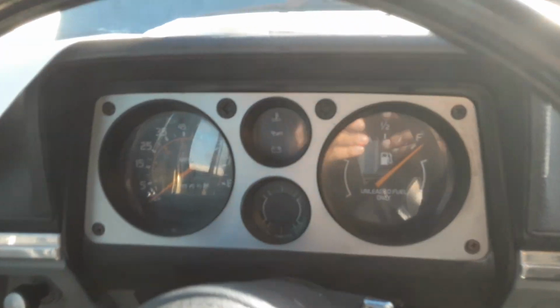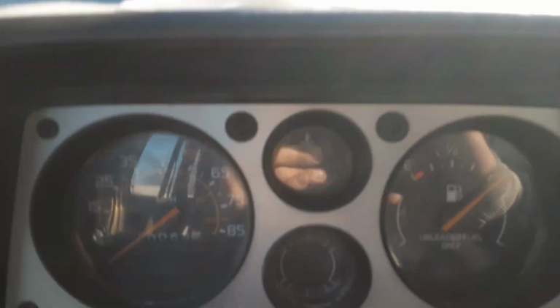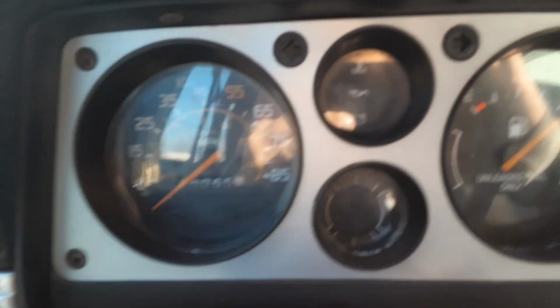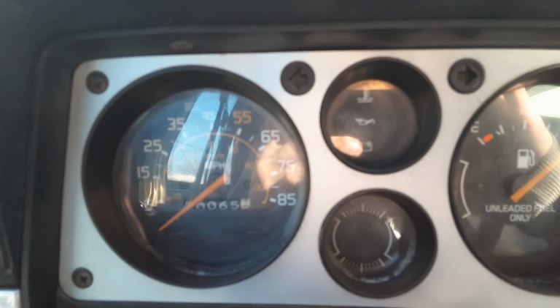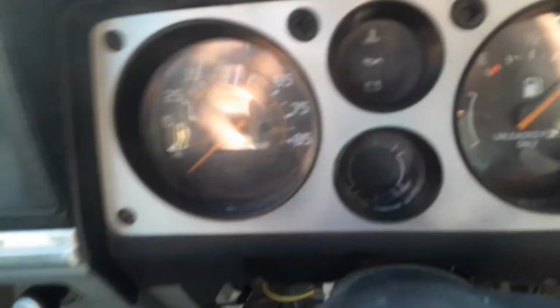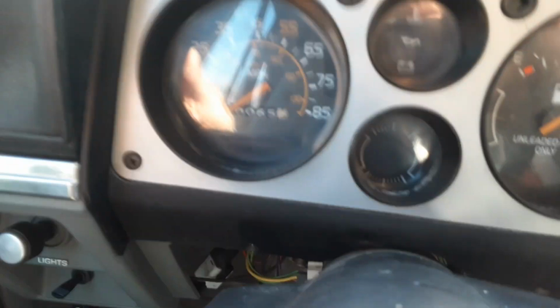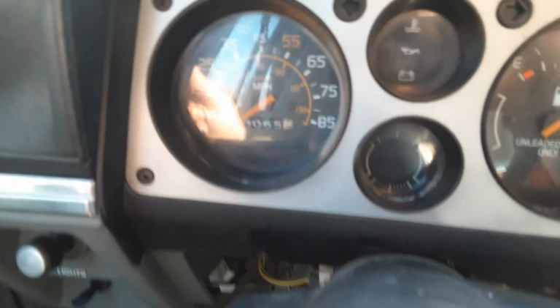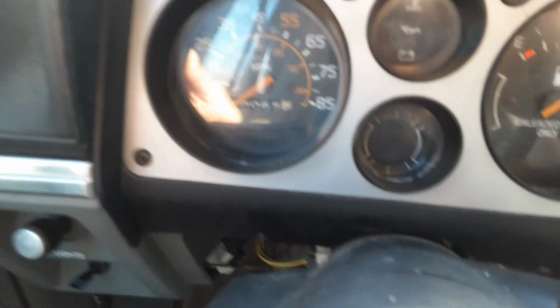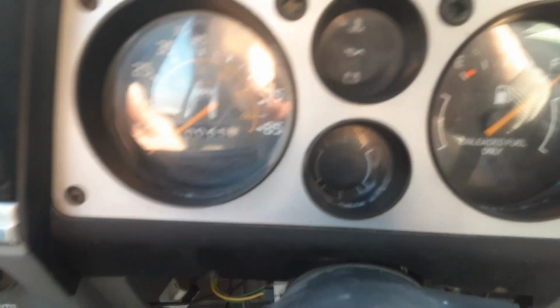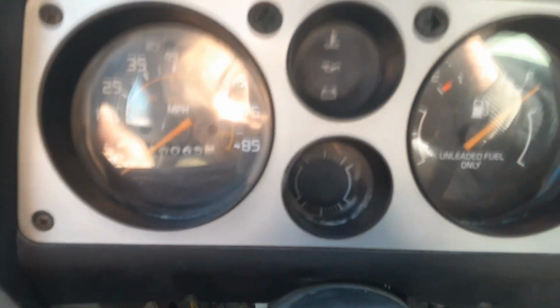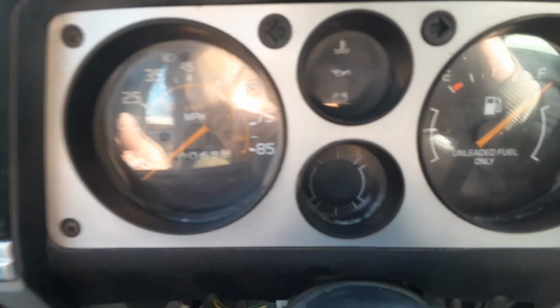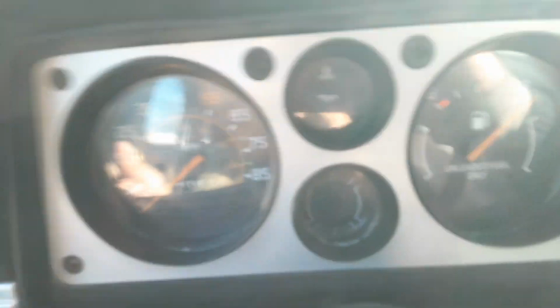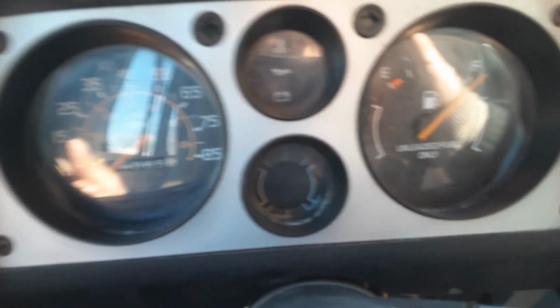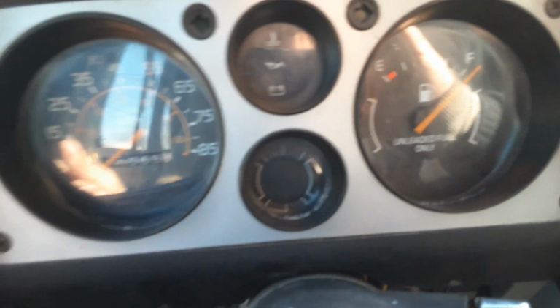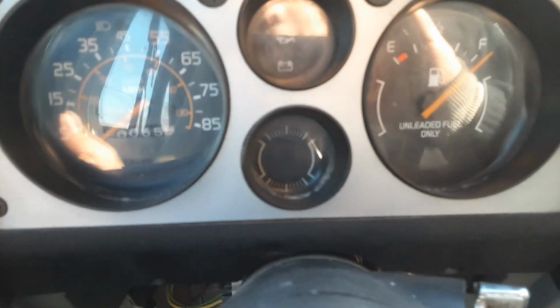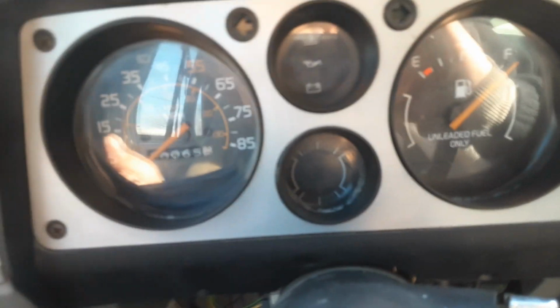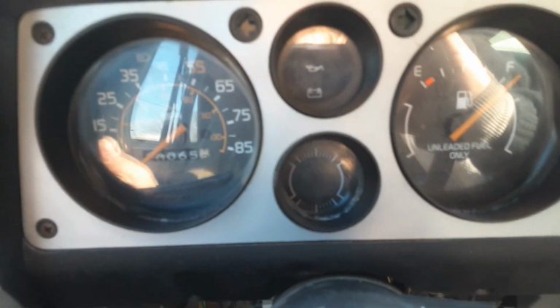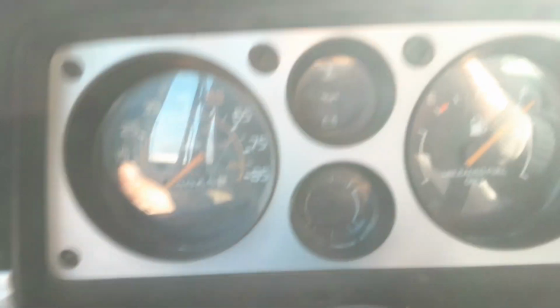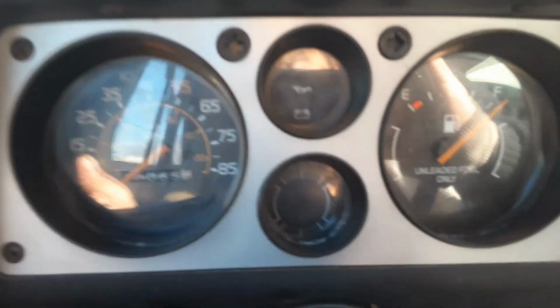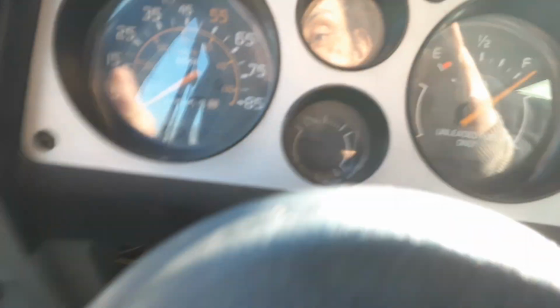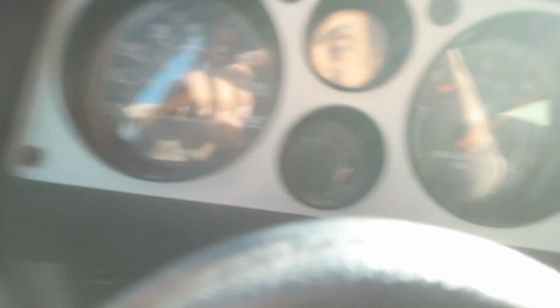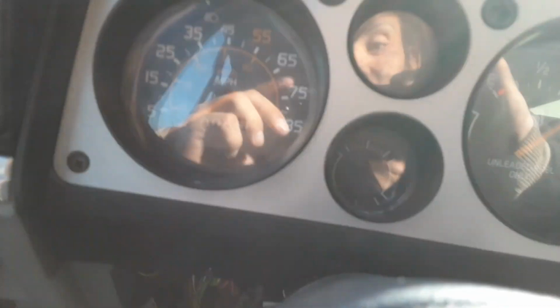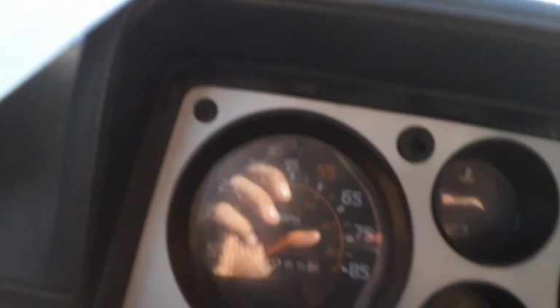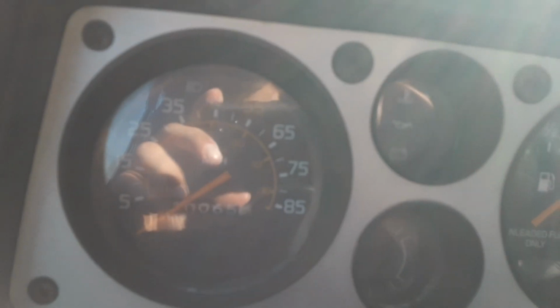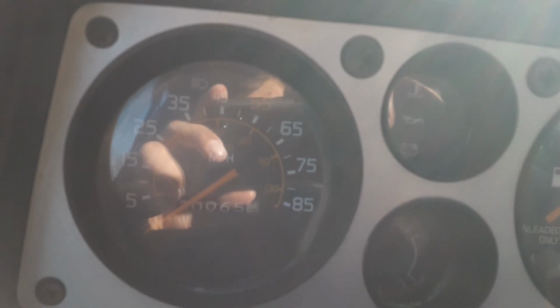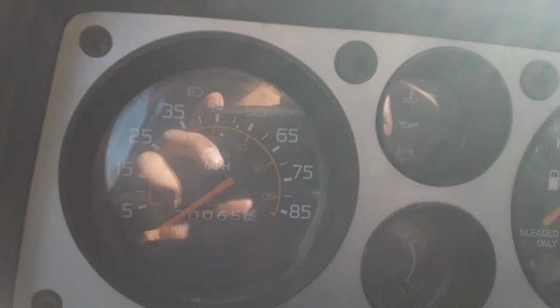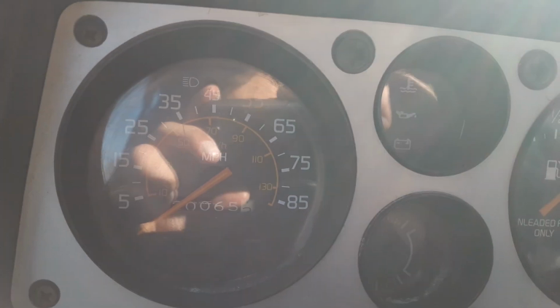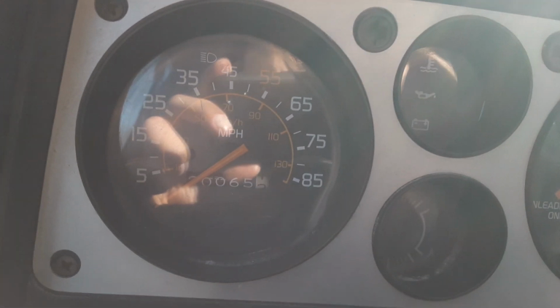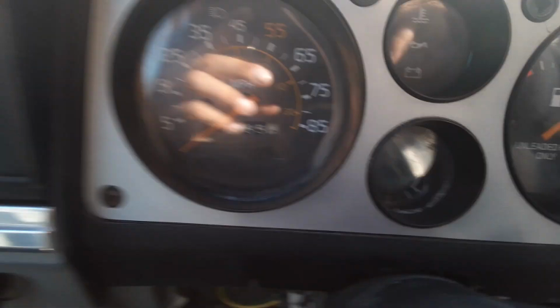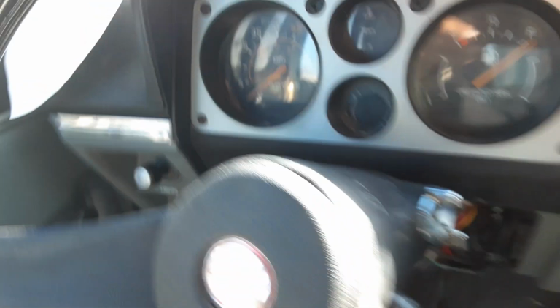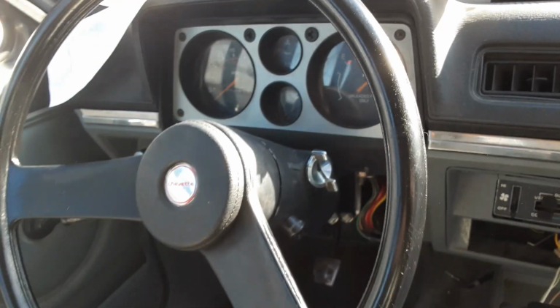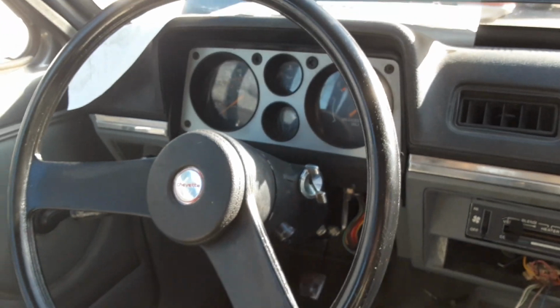I don't know how many miles it has — it doesn't actually have a mileage thing, from what I can see. Unless it really only has 65 miles on it, which I really doubt, to be honest.